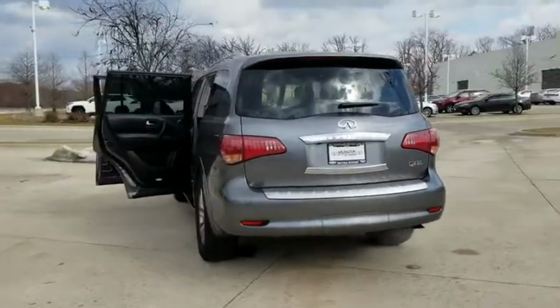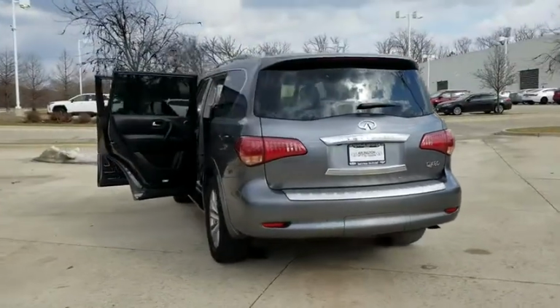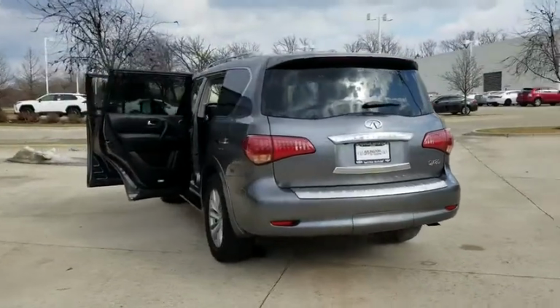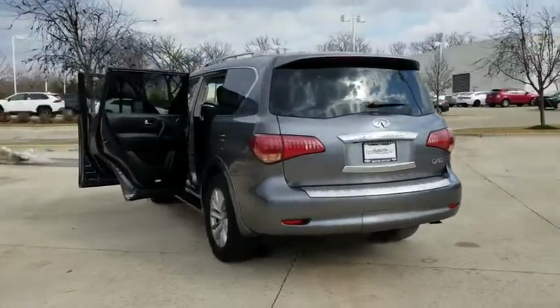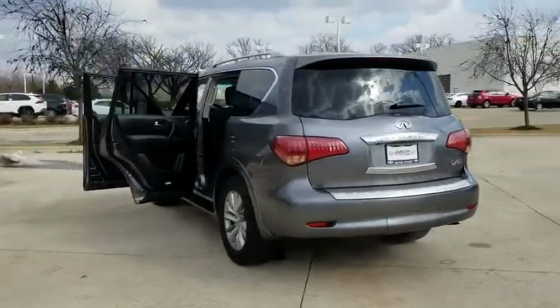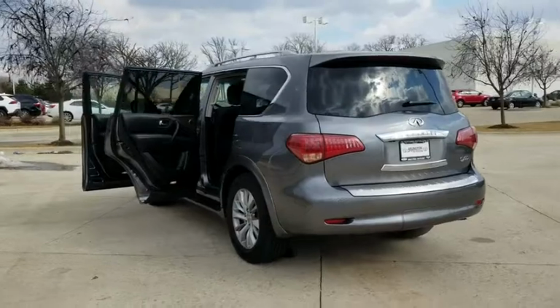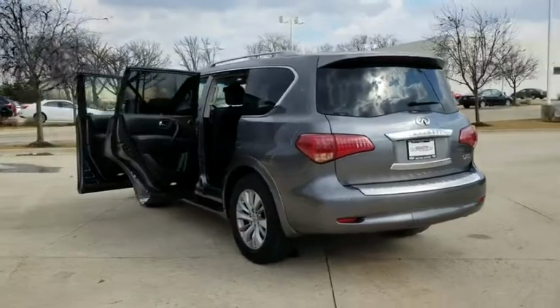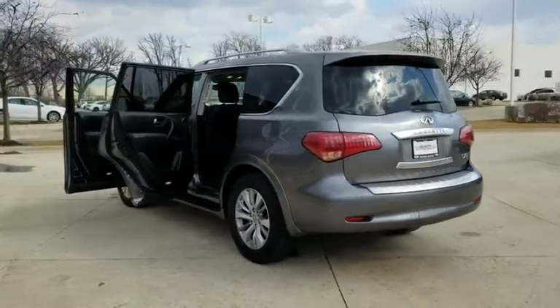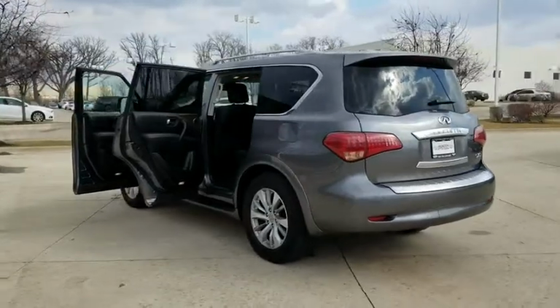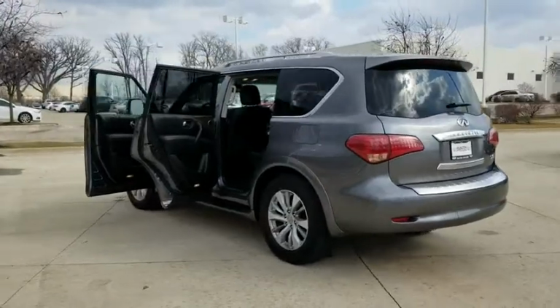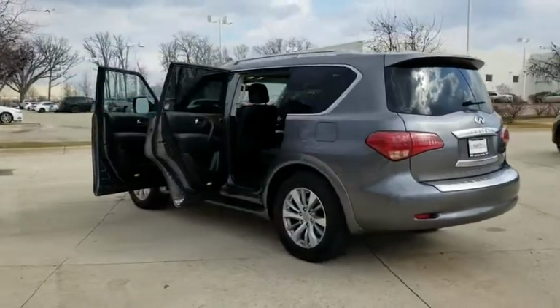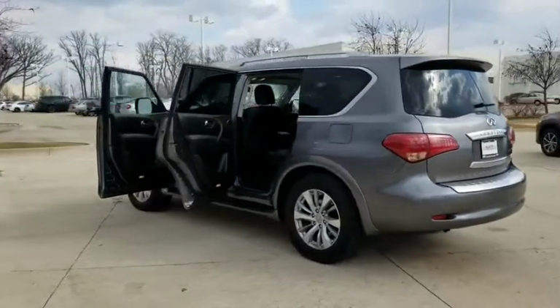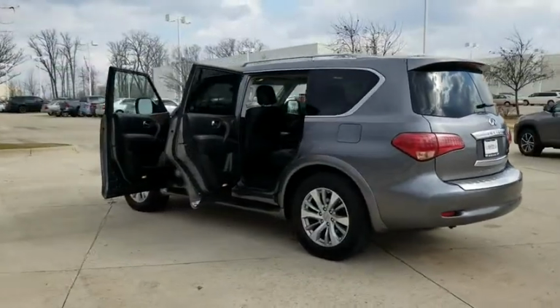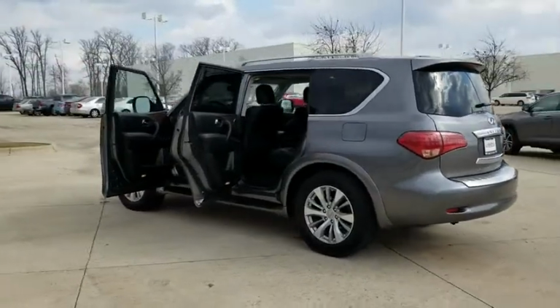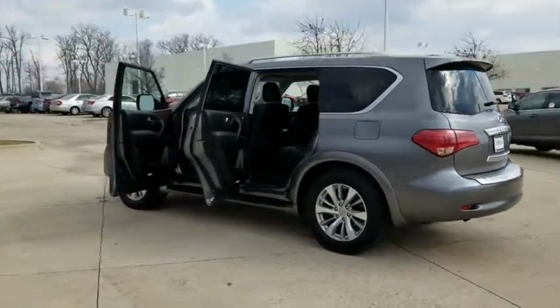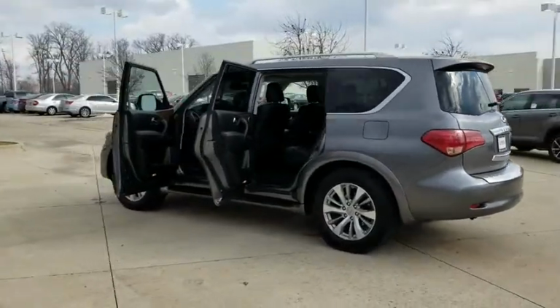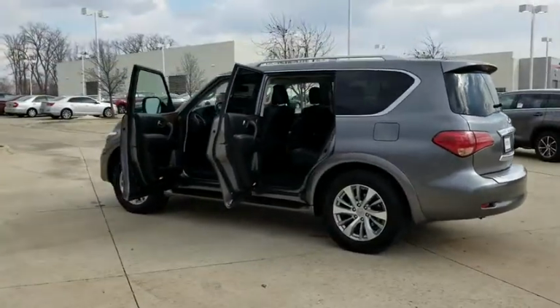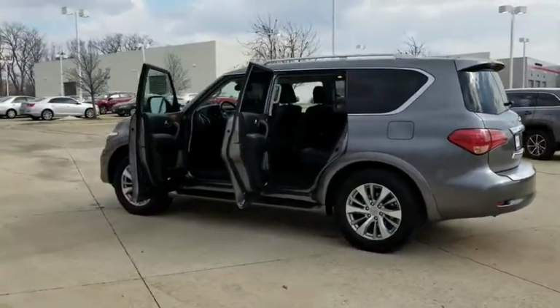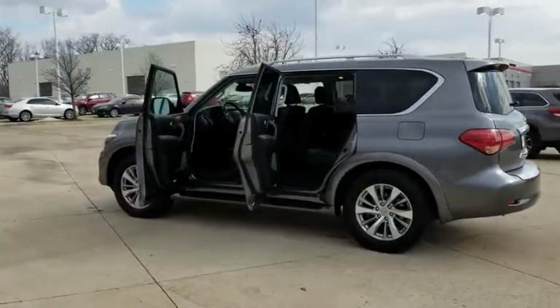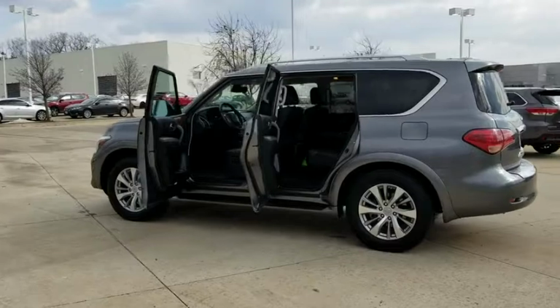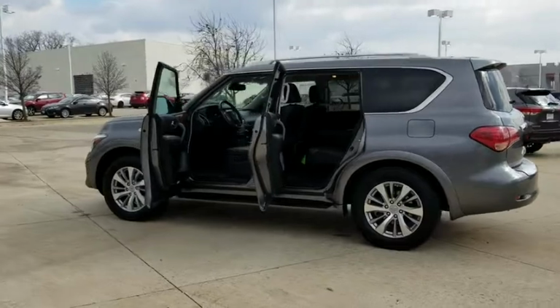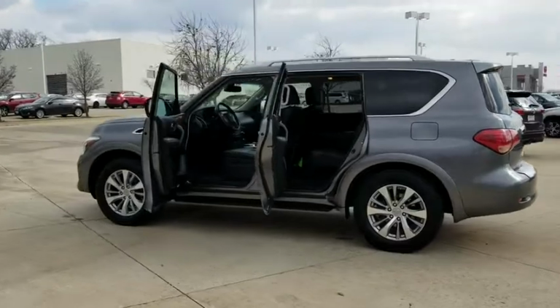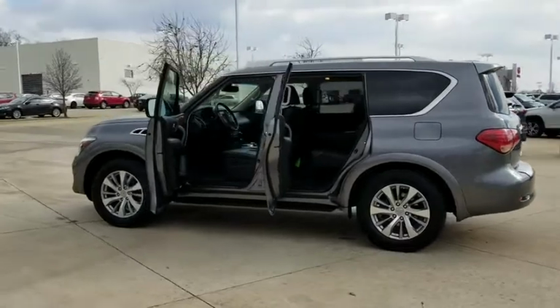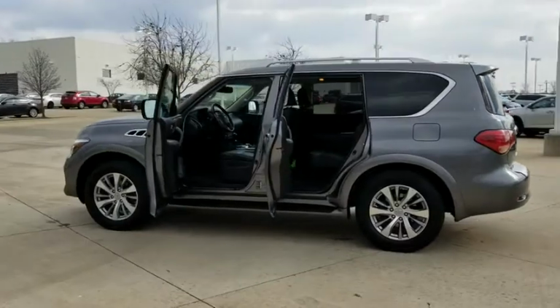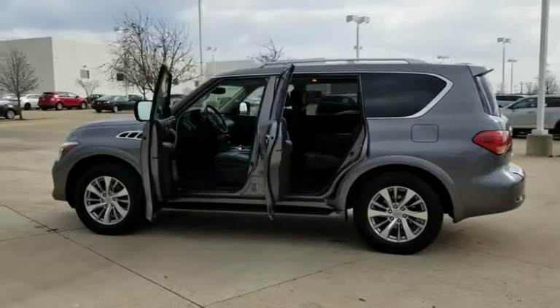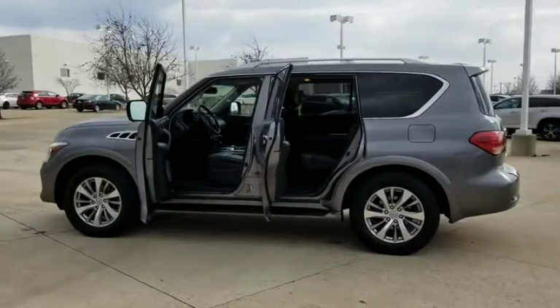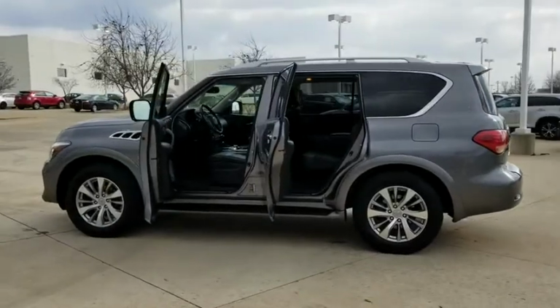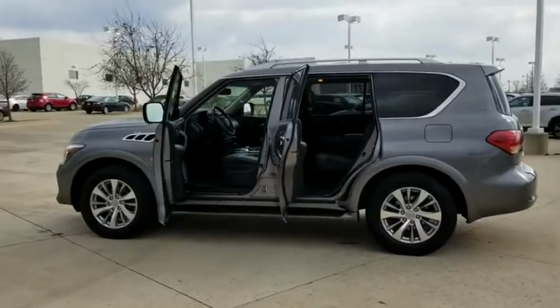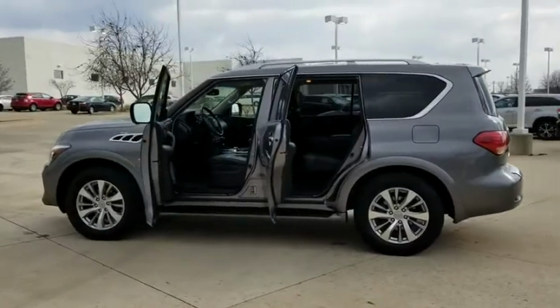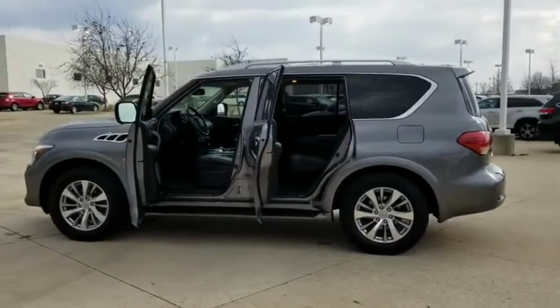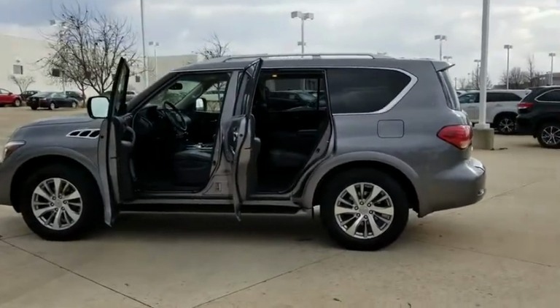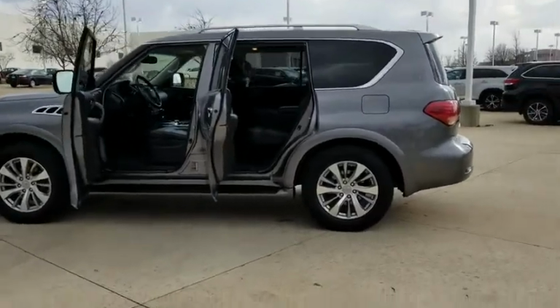Here are some of this vehicle's great options: power passenger seat, all-wheel drive, power liftgate, remote engine start, navigation system, steering wheel audio controls, and backup camera.